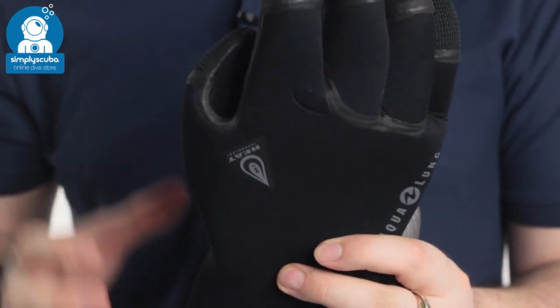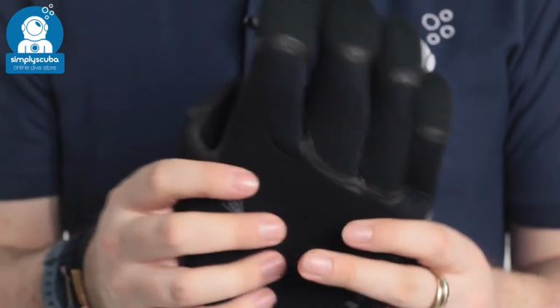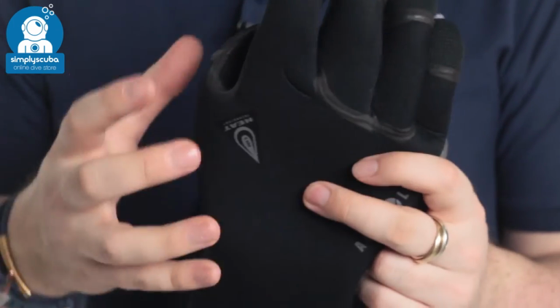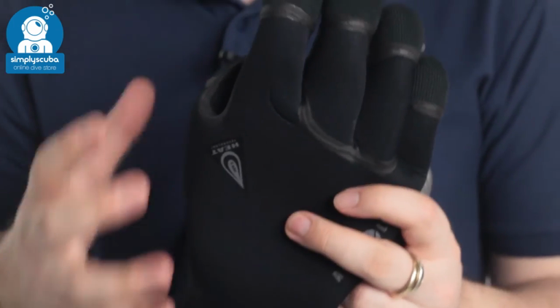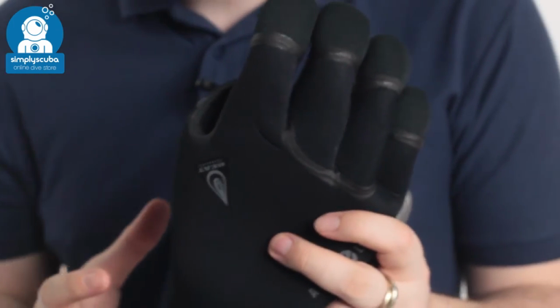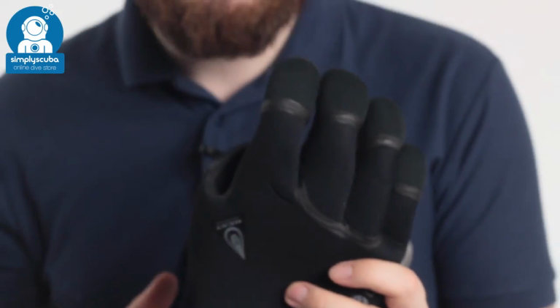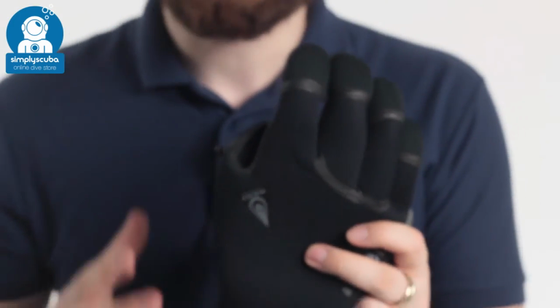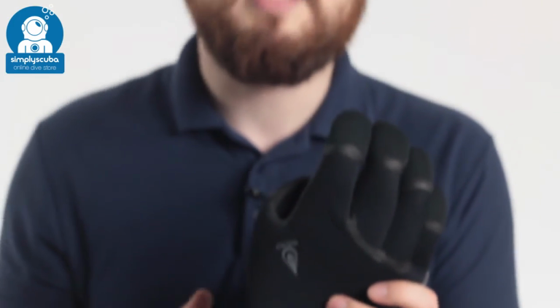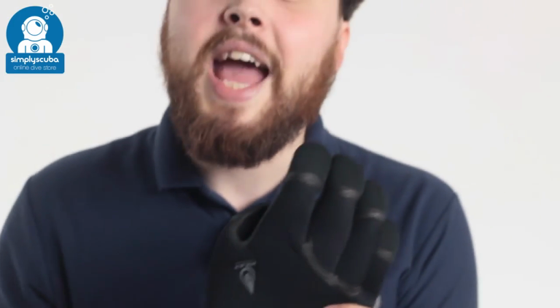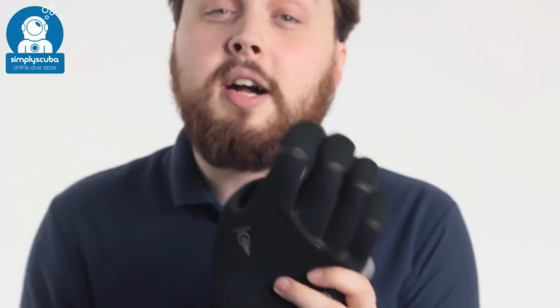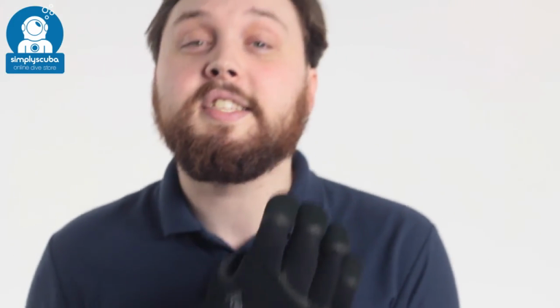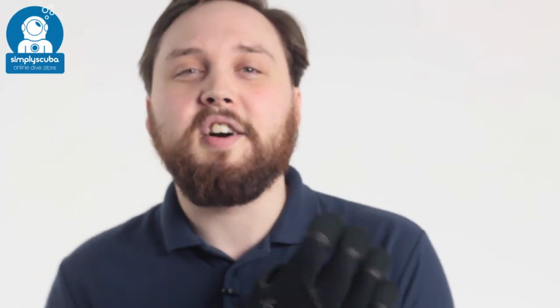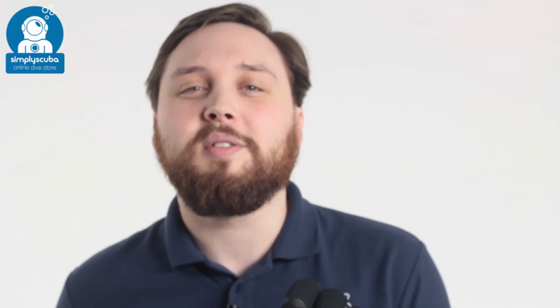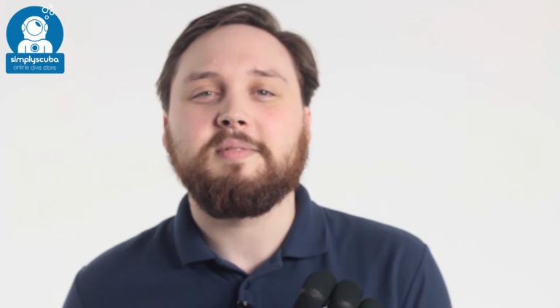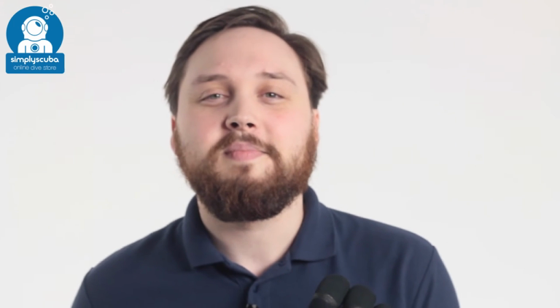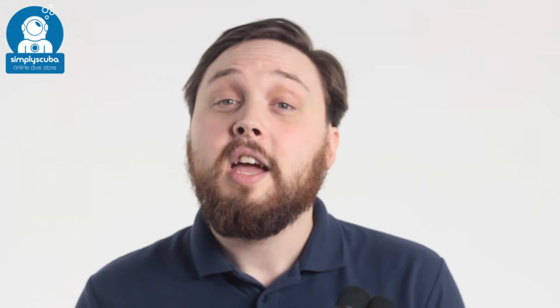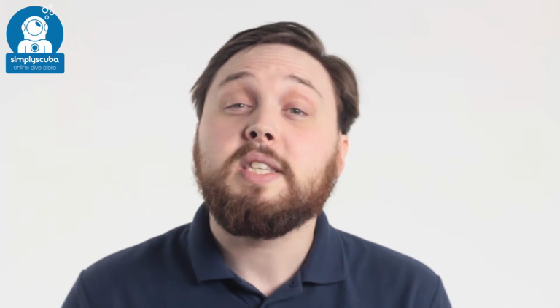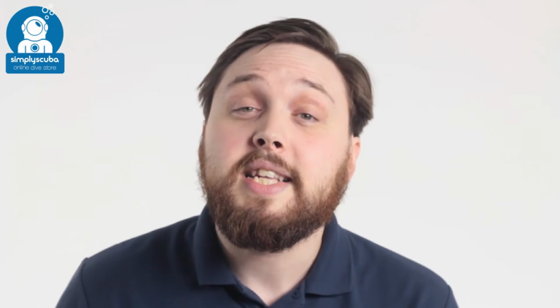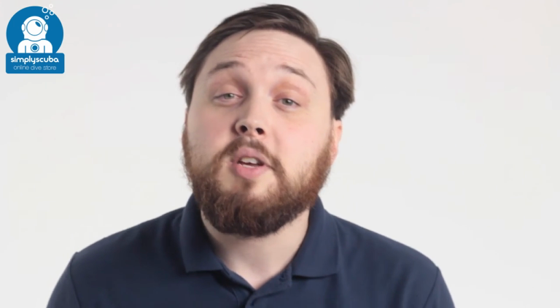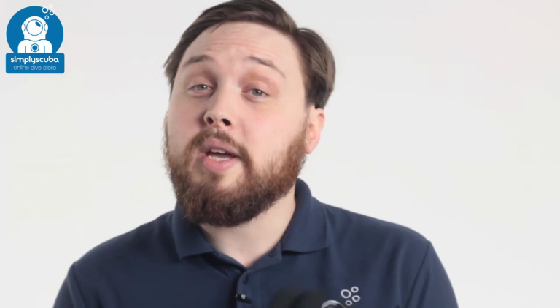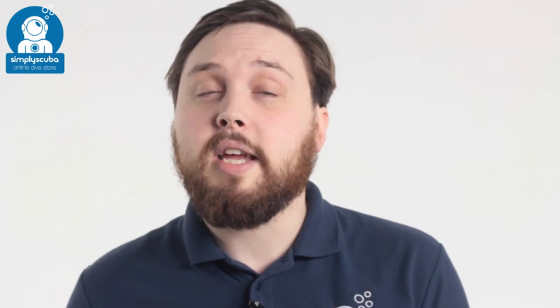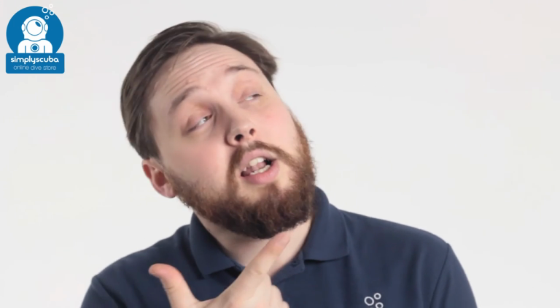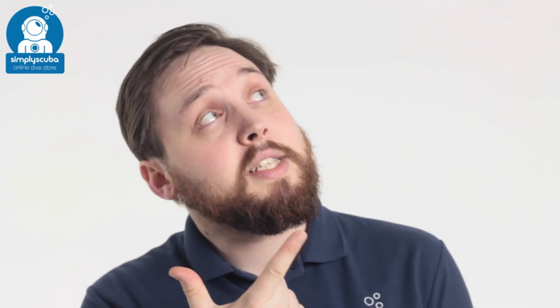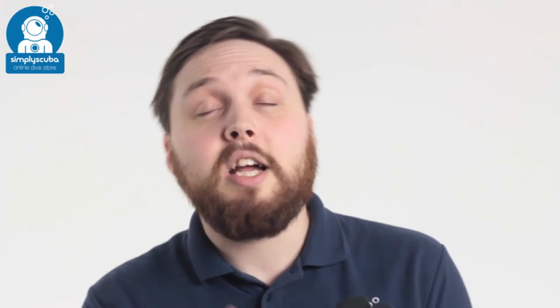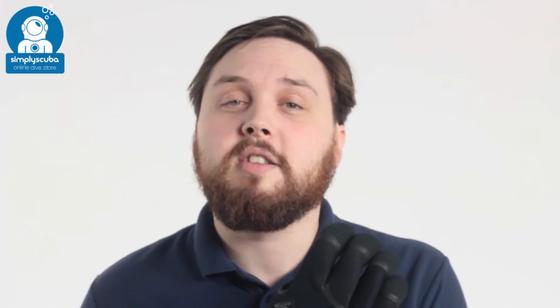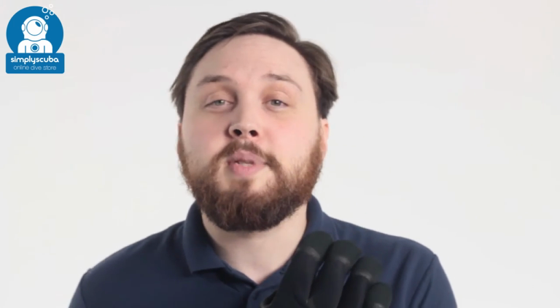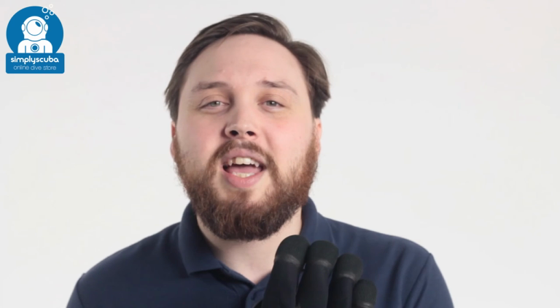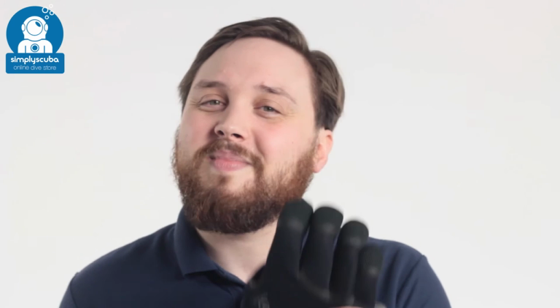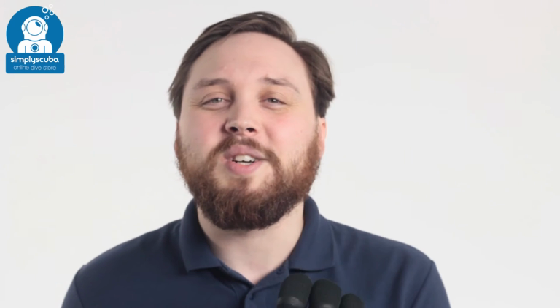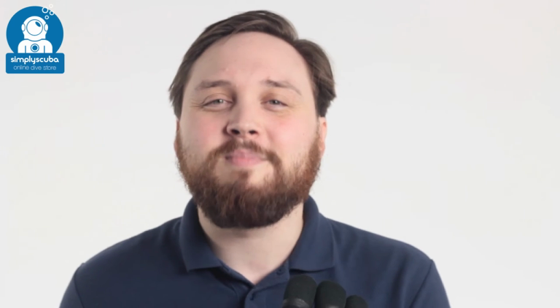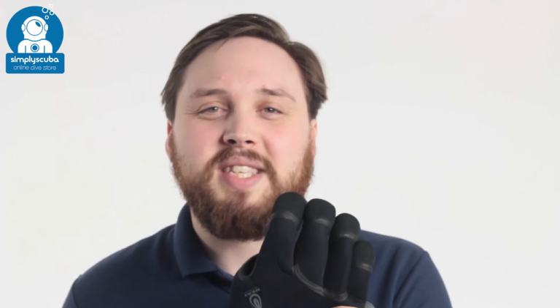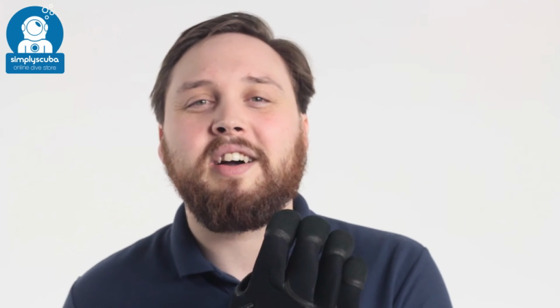So if you need a tough pair of 5mm gloves, take a look at the Aqualung Heat 5mm gloves. If you missed our latest episode of Weird Wednesday, you can click on the link up there at the top to watch that. Thanks for watching, and safe diving.